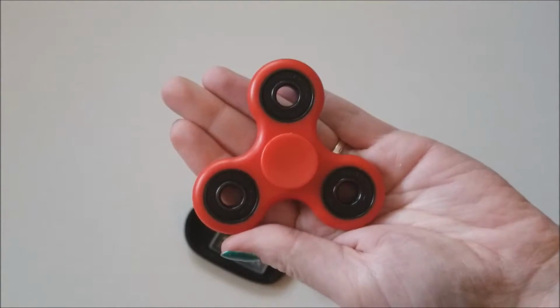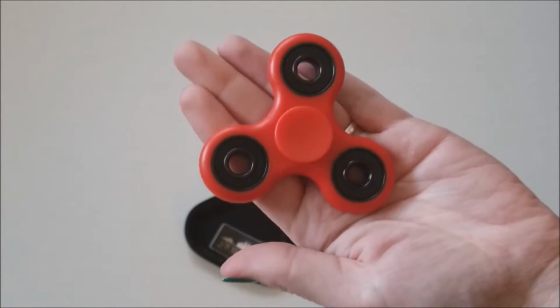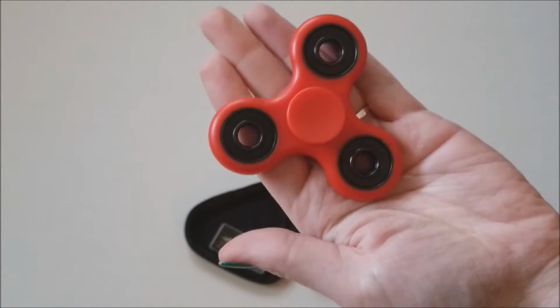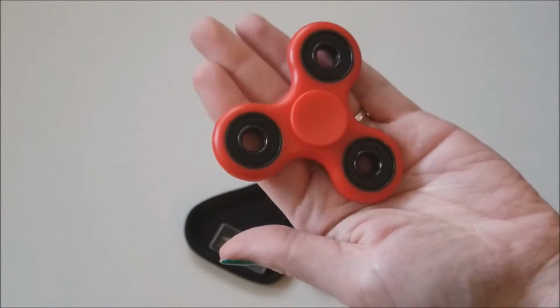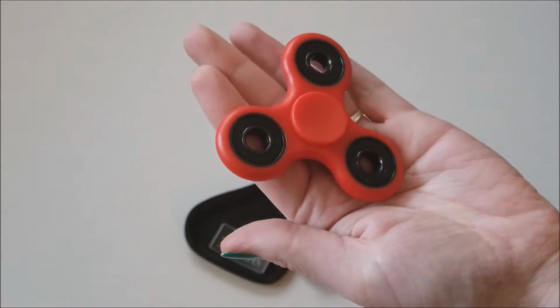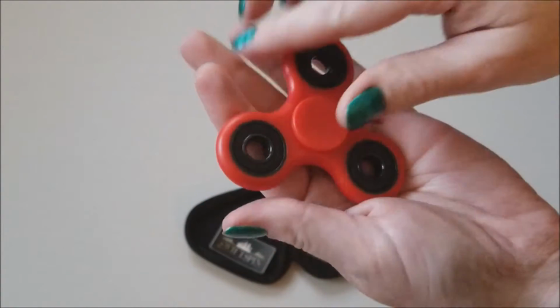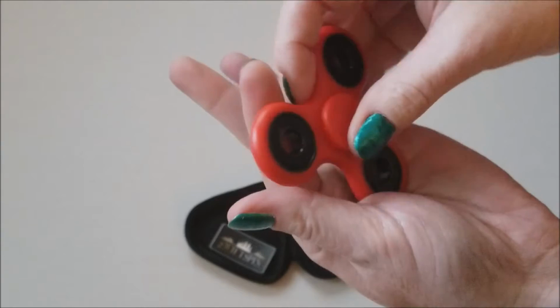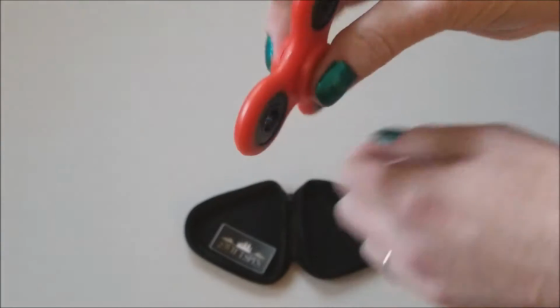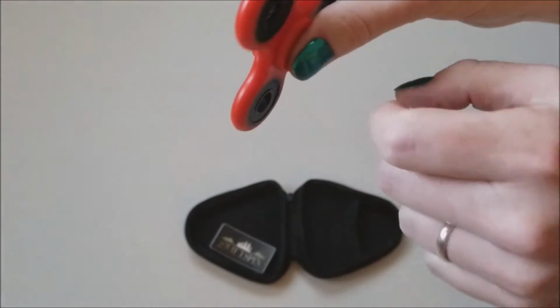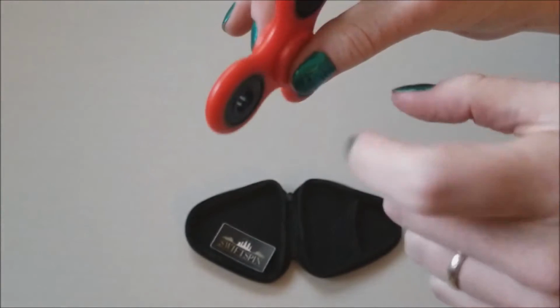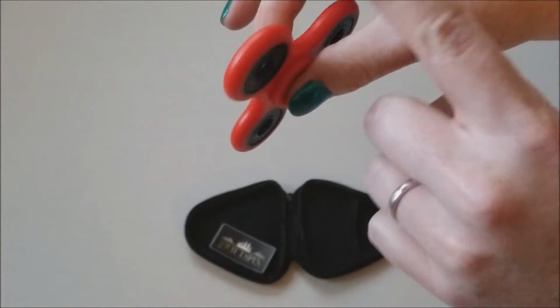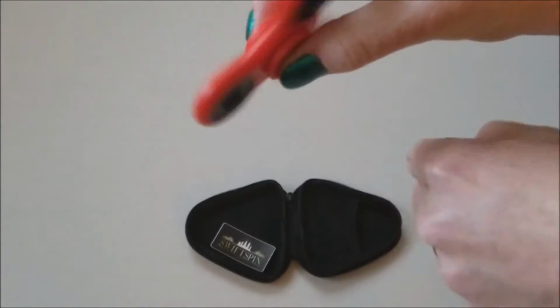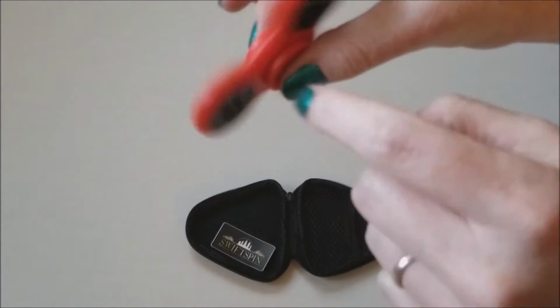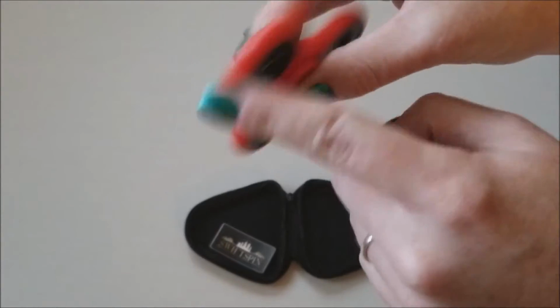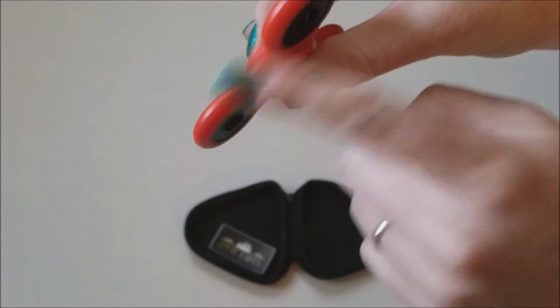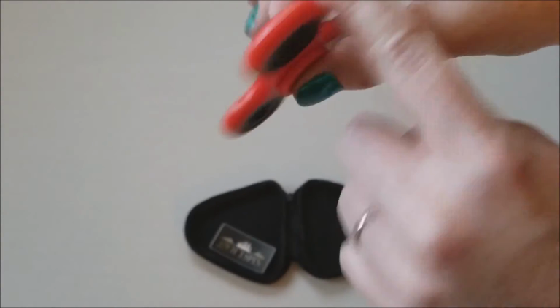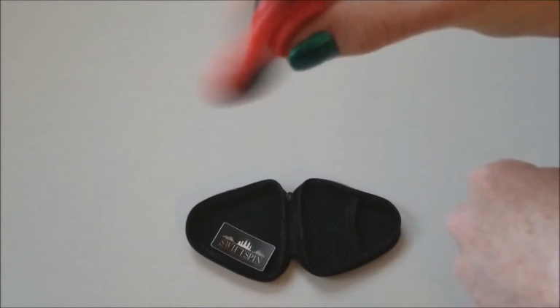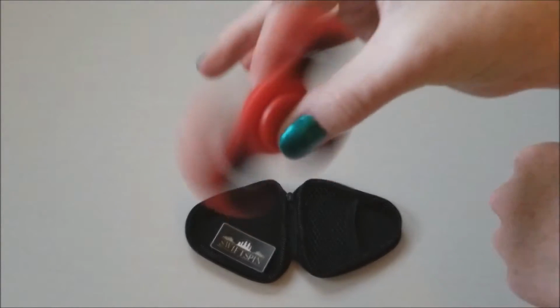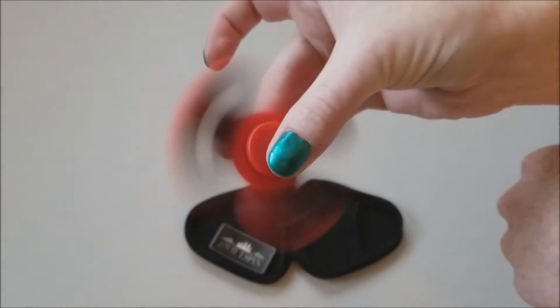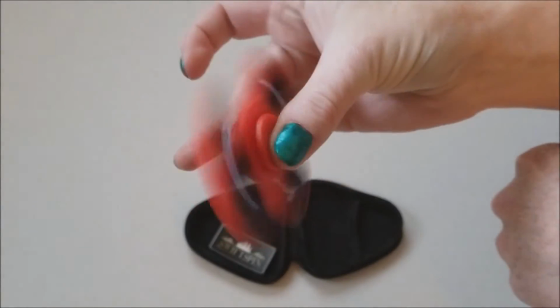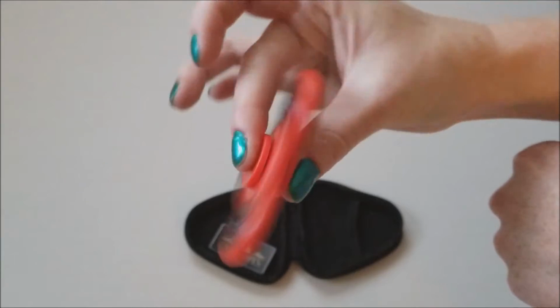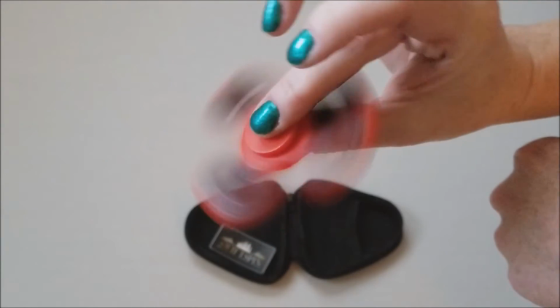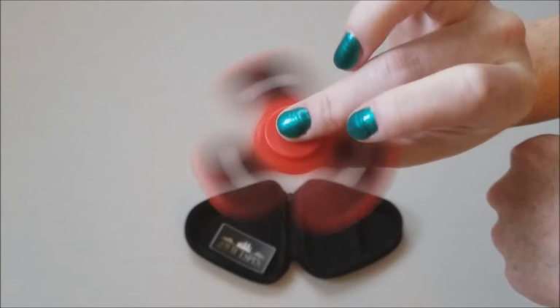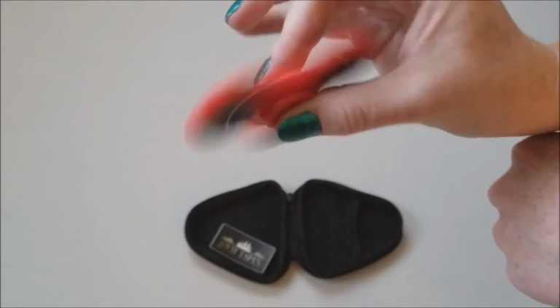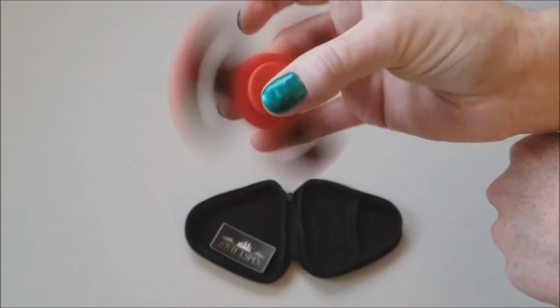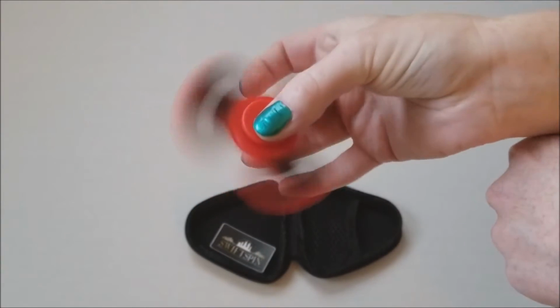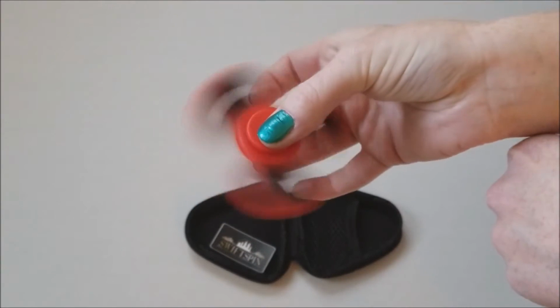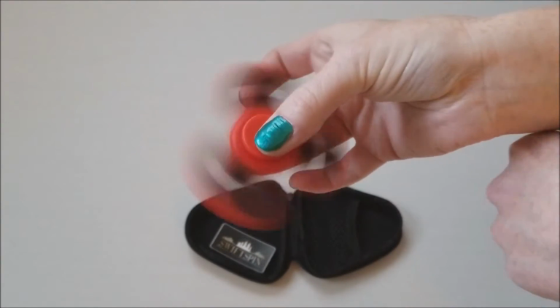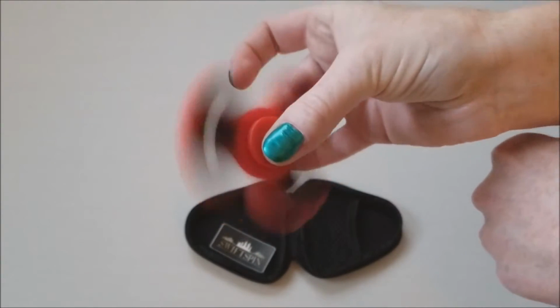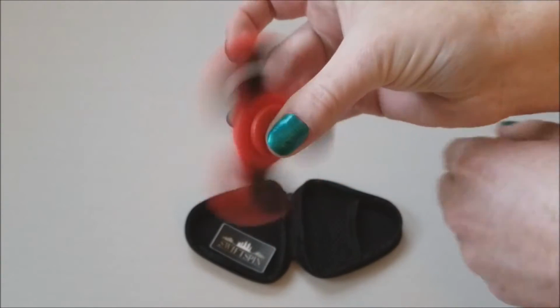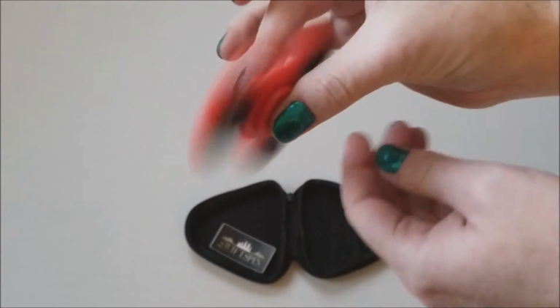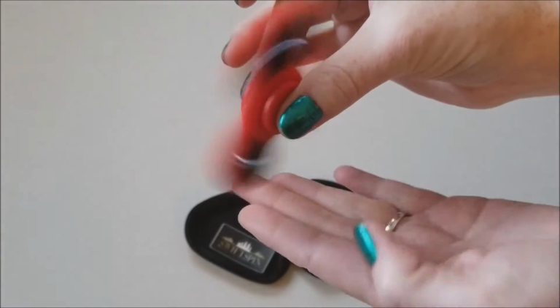I don't see why anyone would spend that much on a fidget spinner, but if you really like one, why not? I'm not here to judge. But it spins pretty good. My kids can do all these neat little tricks with it, which I think is pretty cool.